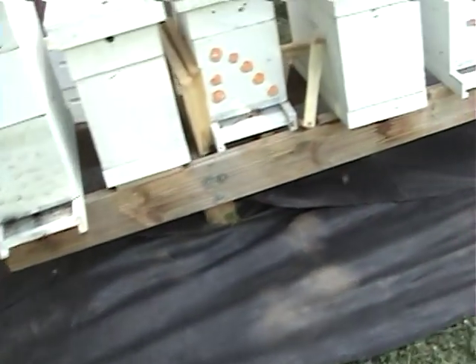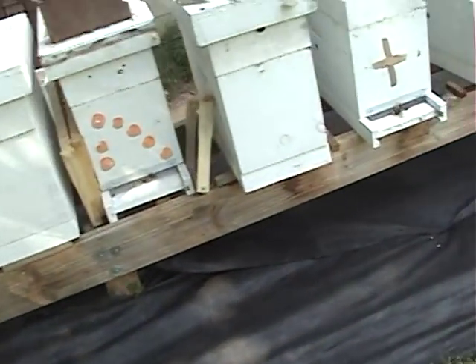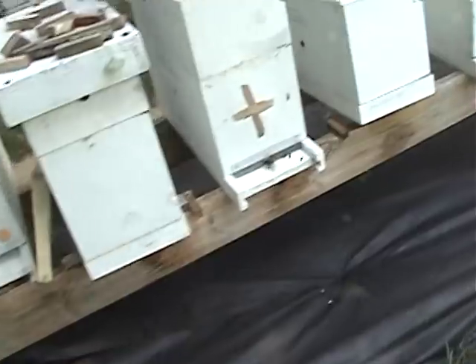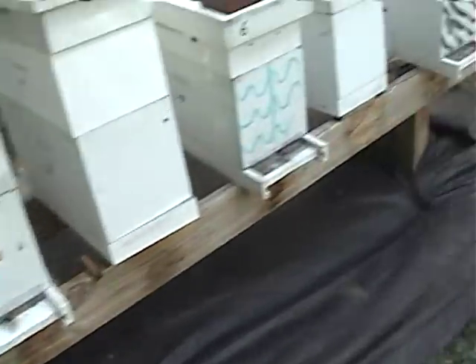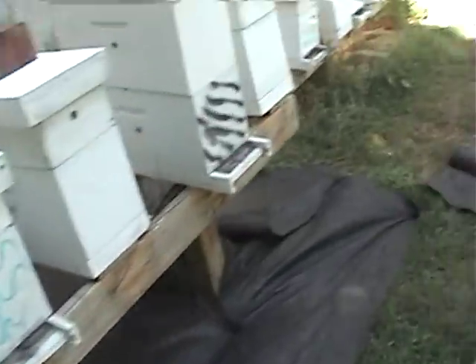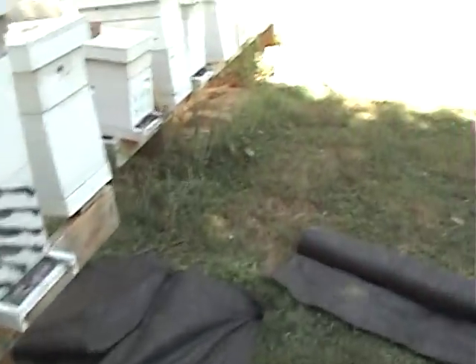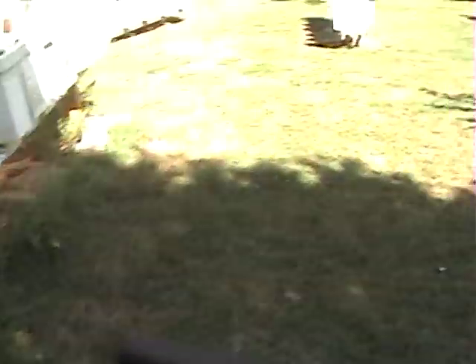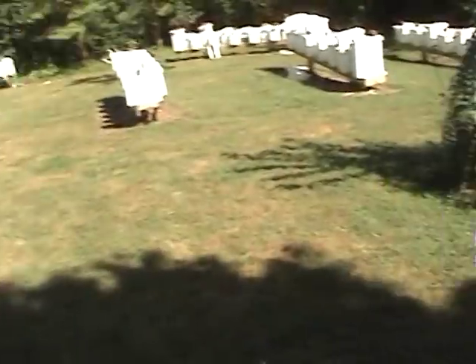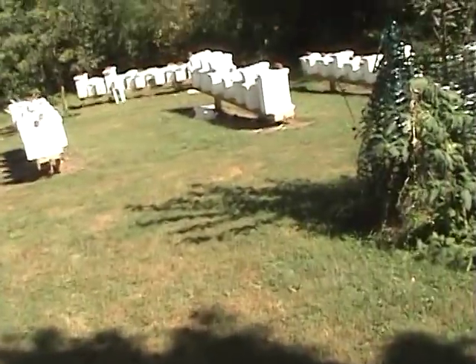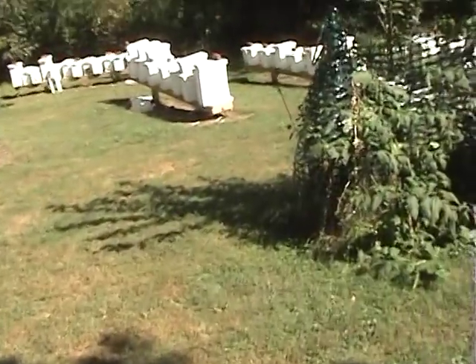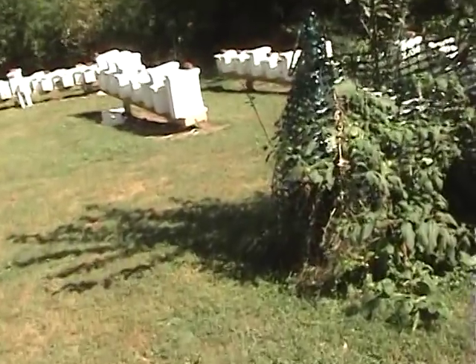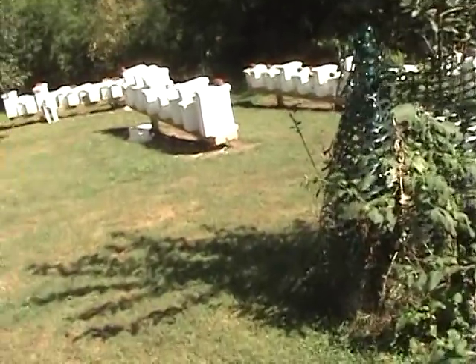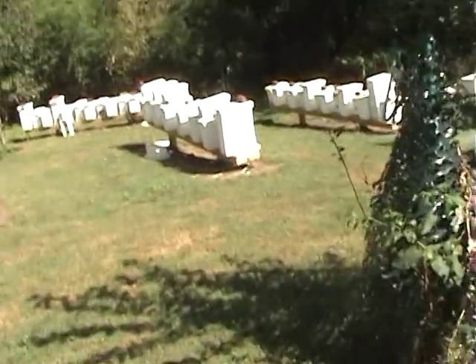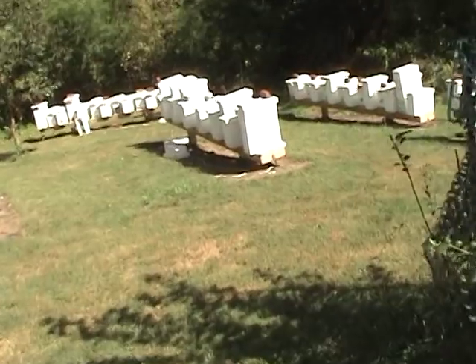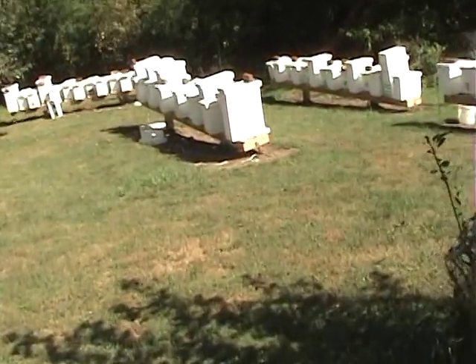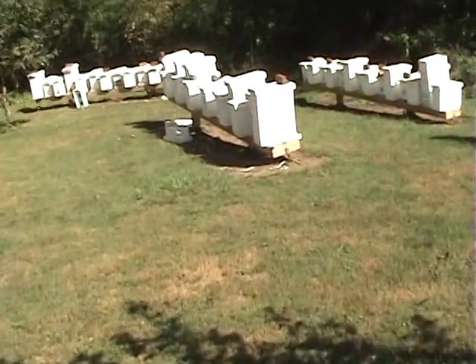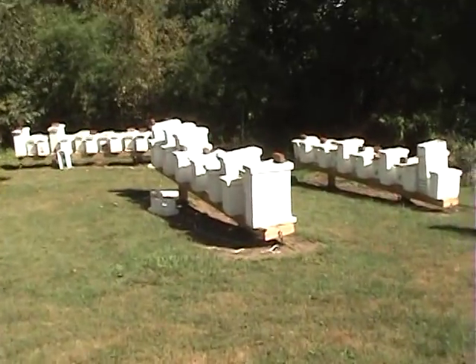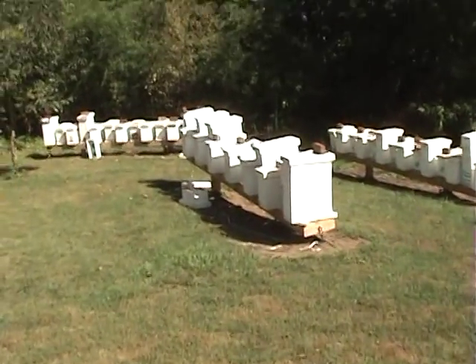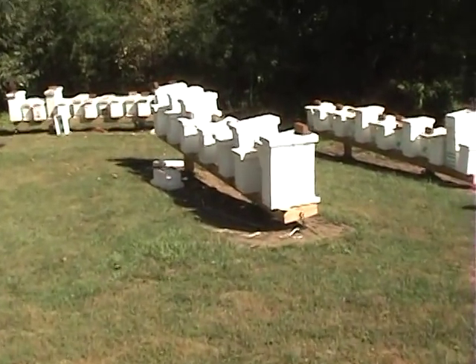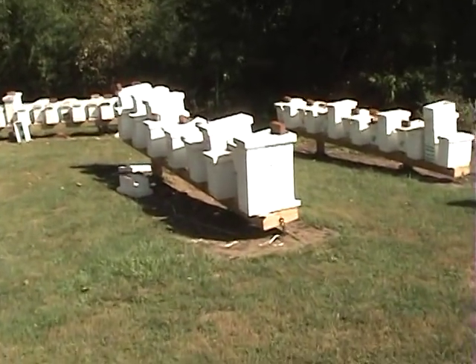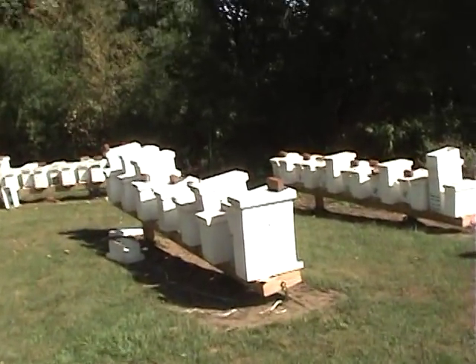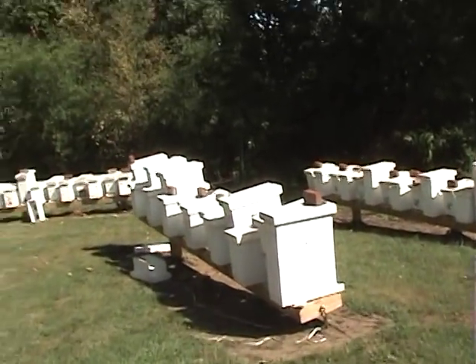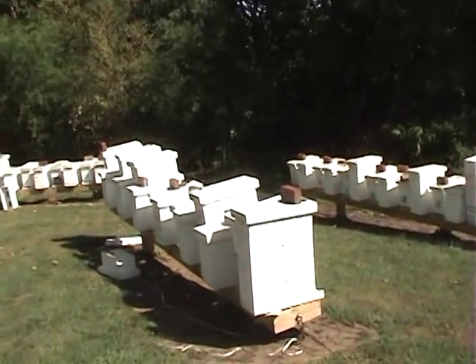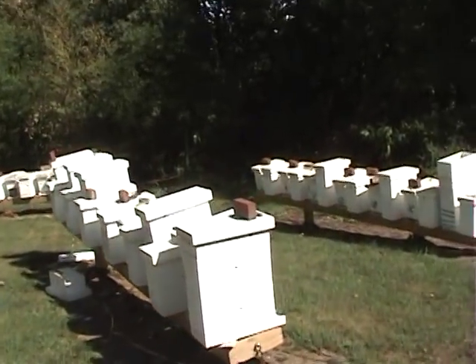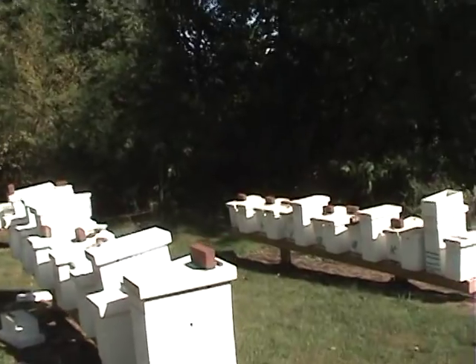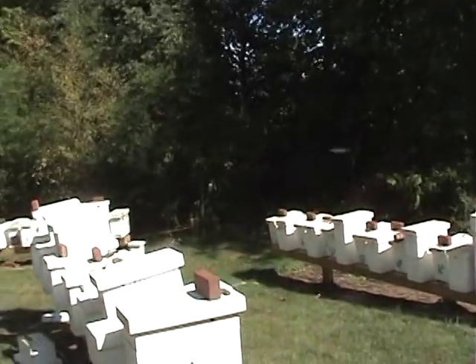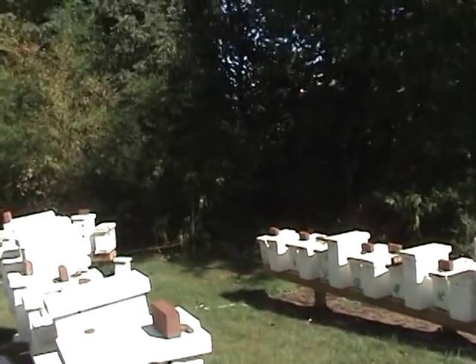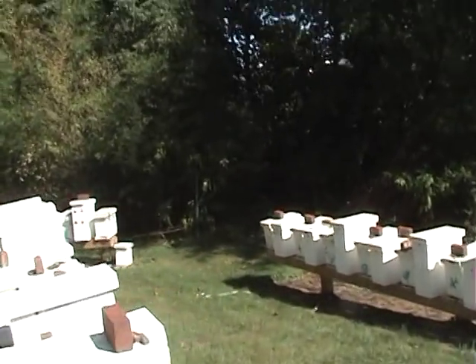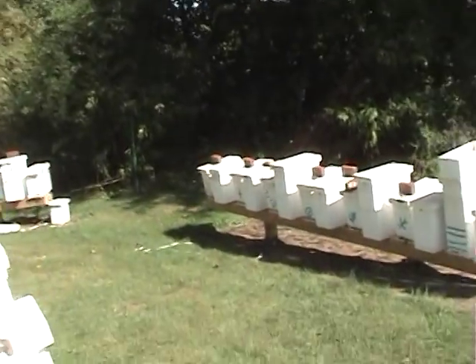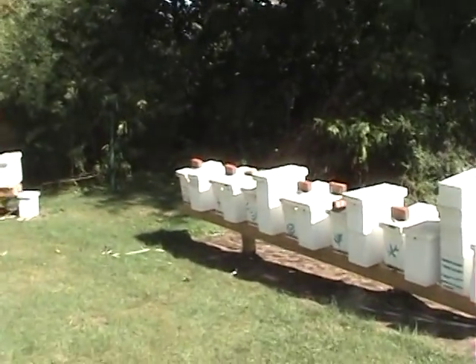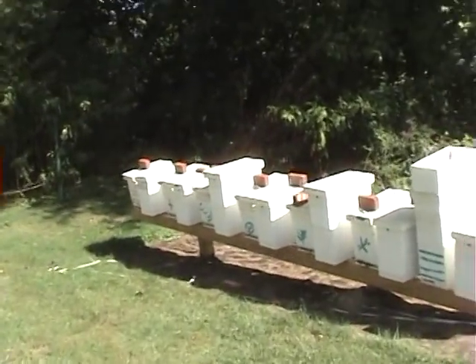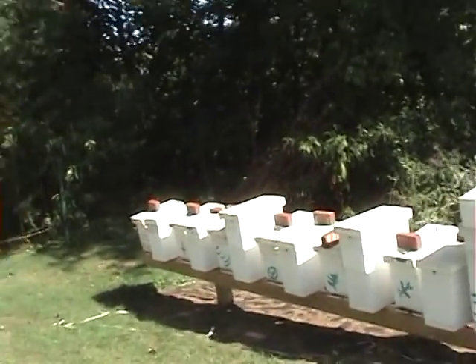I've got one down here that was starting to rob yesterday. And even though they're not fighting on the front, I'll show you the signs. Especially if you keep this stuff clean, which I don't — I don't have time.